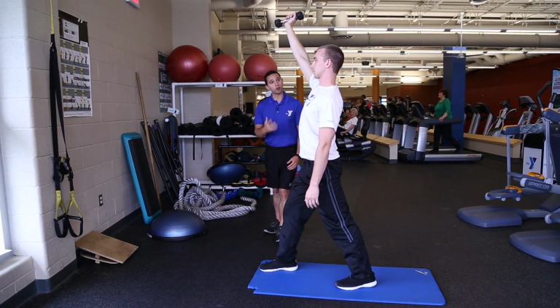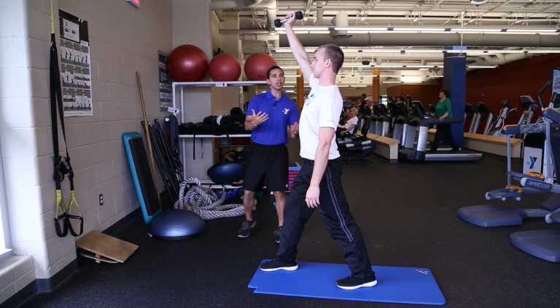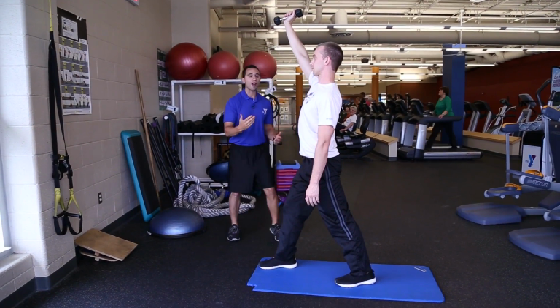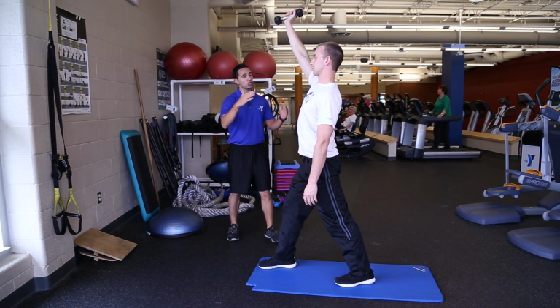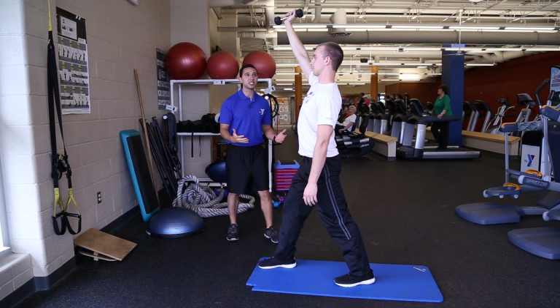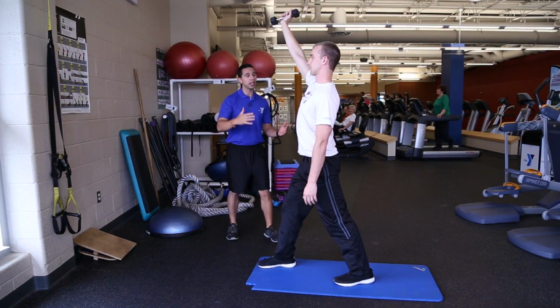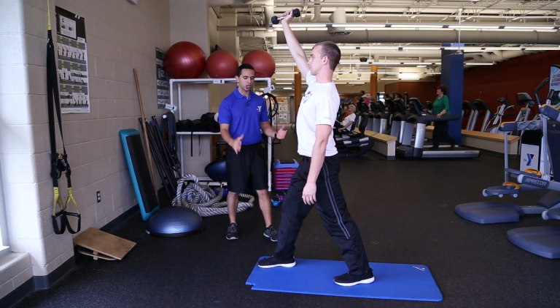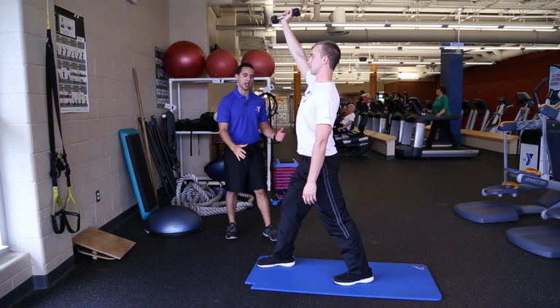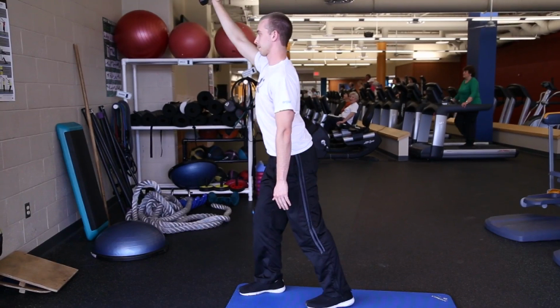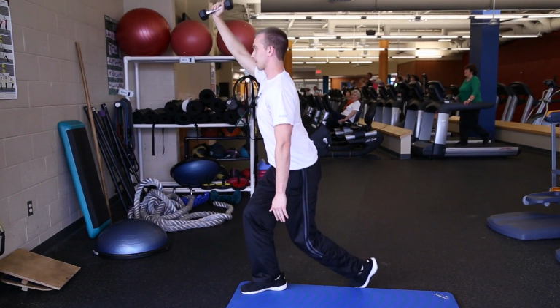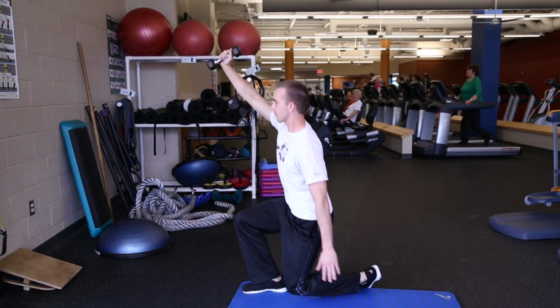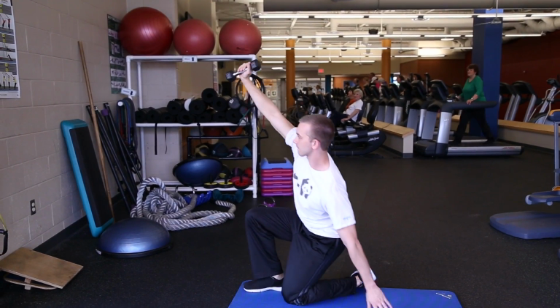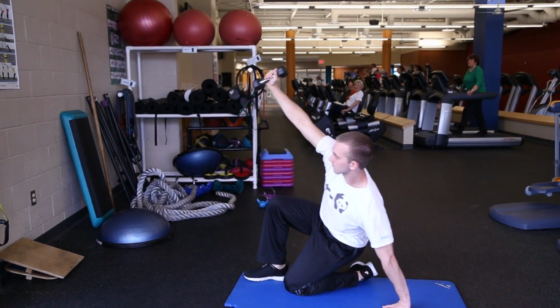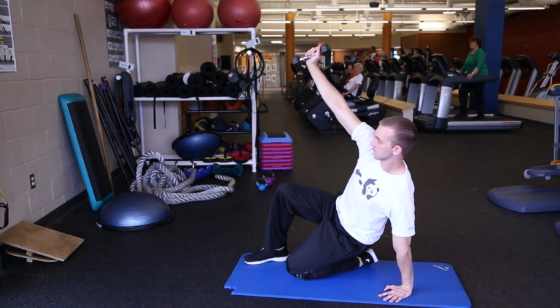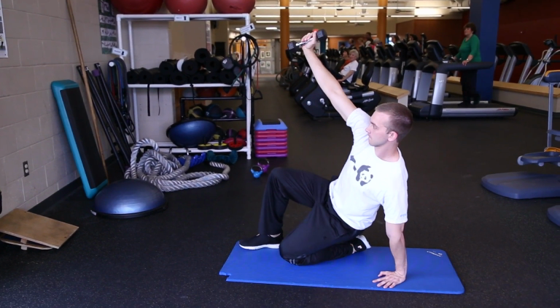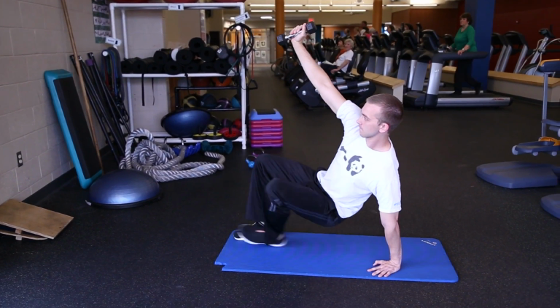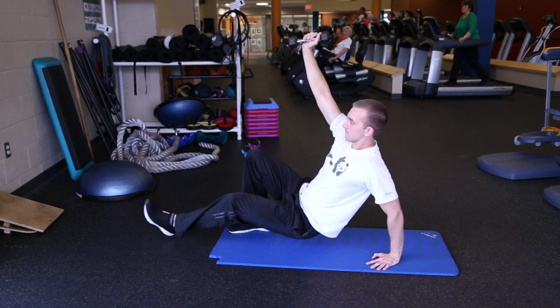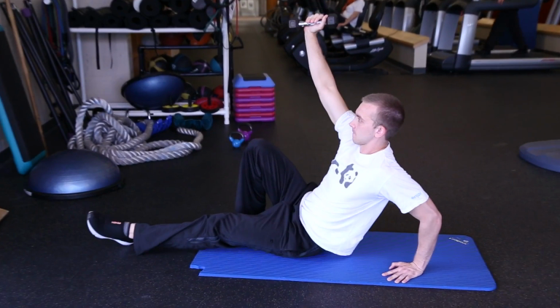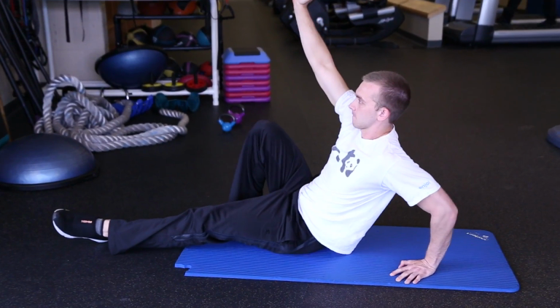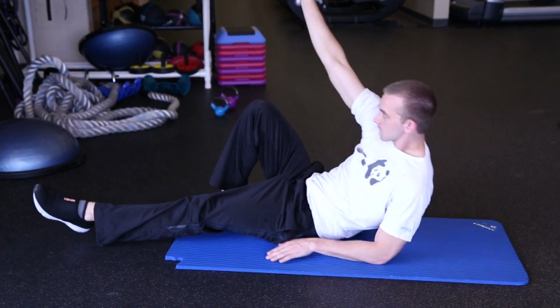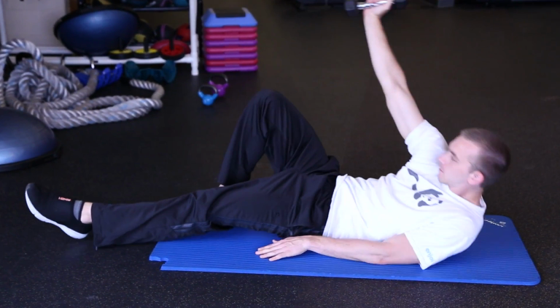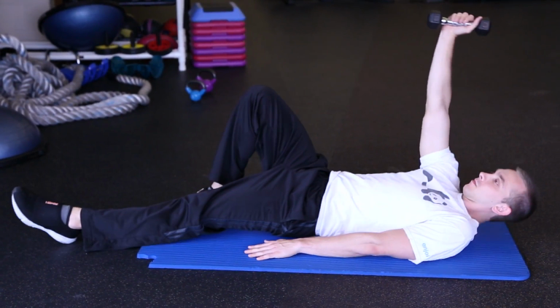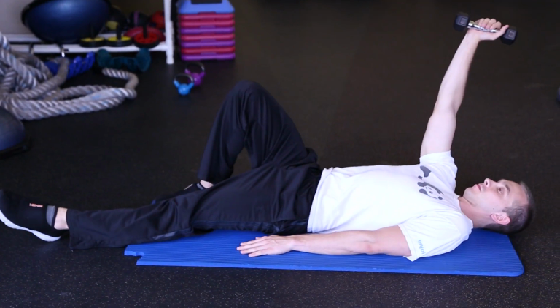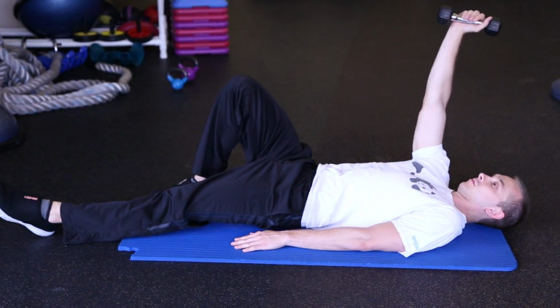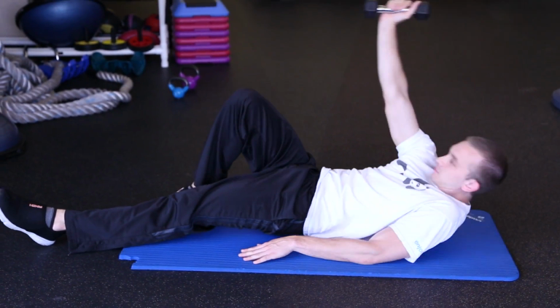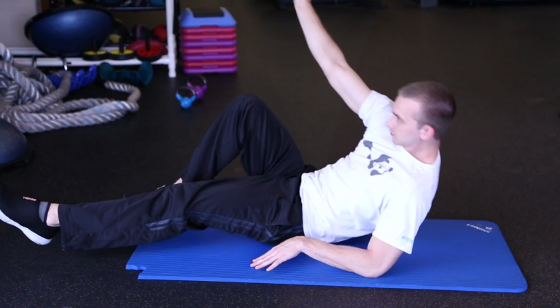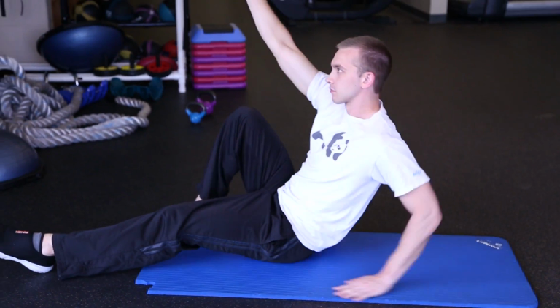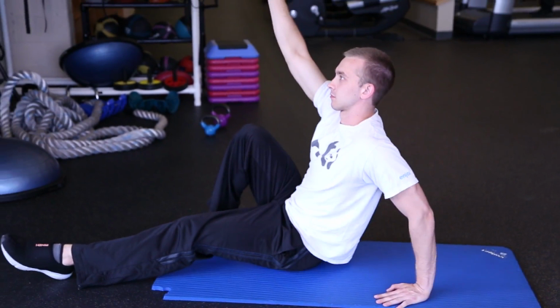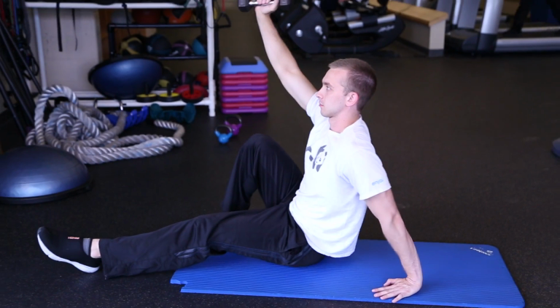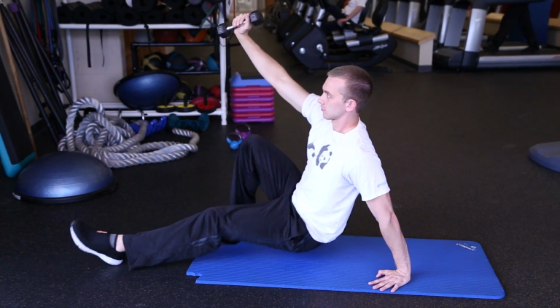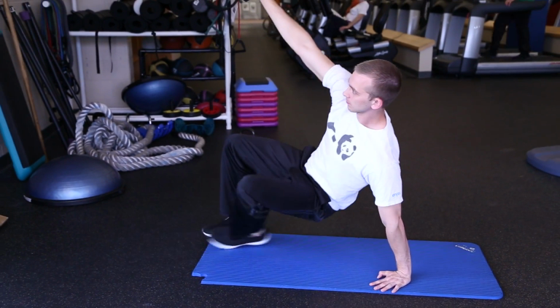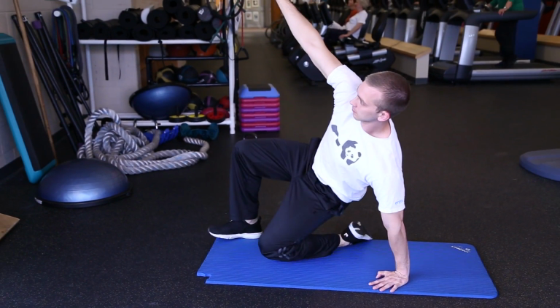From here, you're halfway done — you're going to do the same thing but coming down. He's going to lunge back down, letting the knee touch the mat, then swing that leg across and bring it out. He's going to extend the leg and lay back down to the ground, just the way that he started.